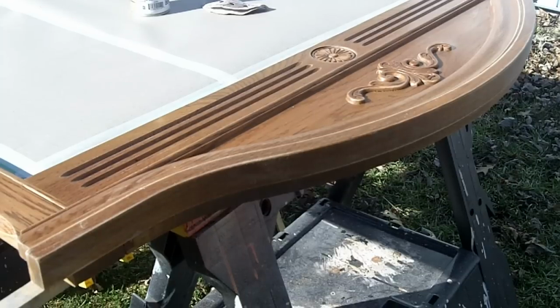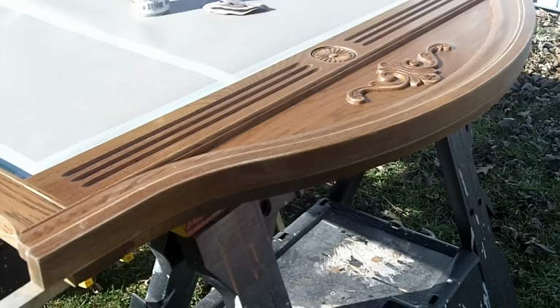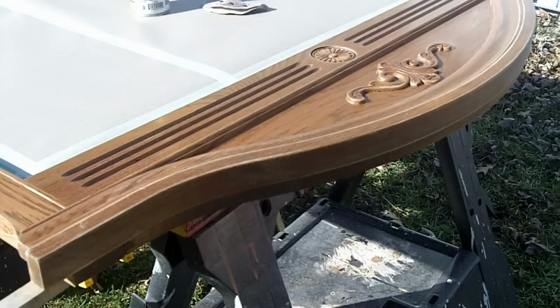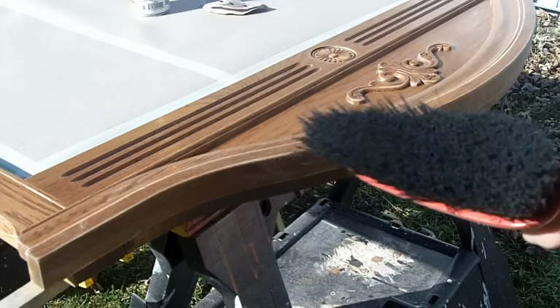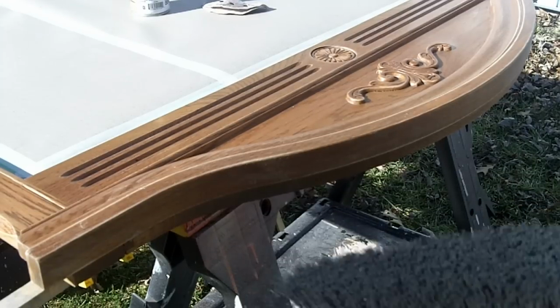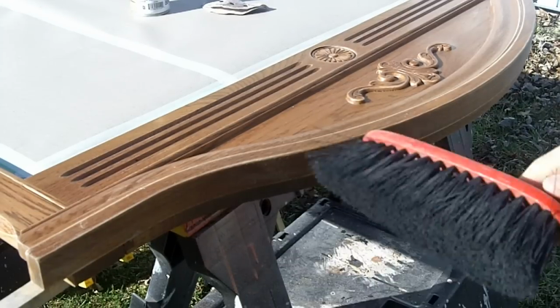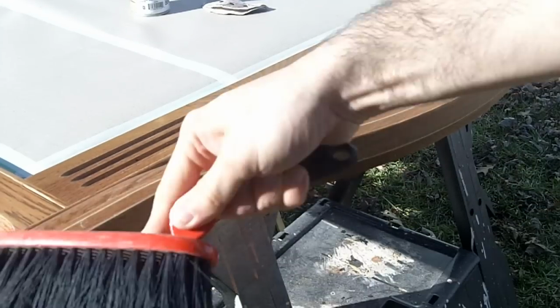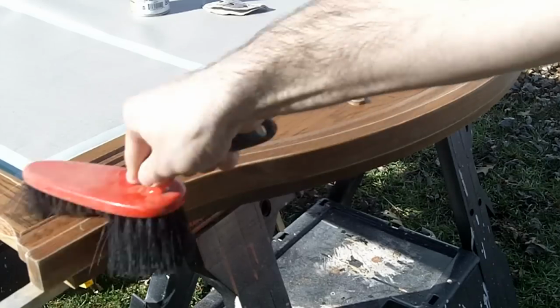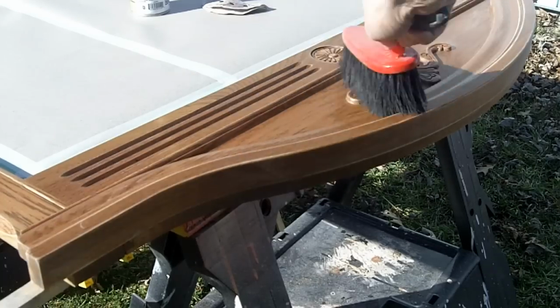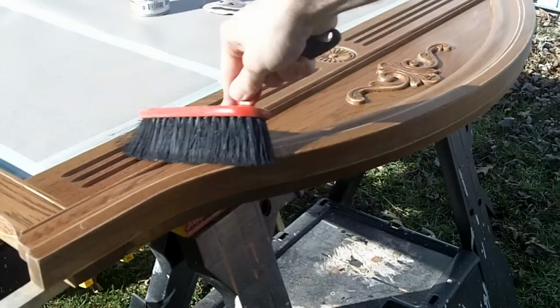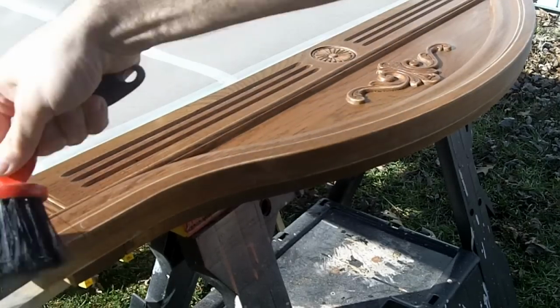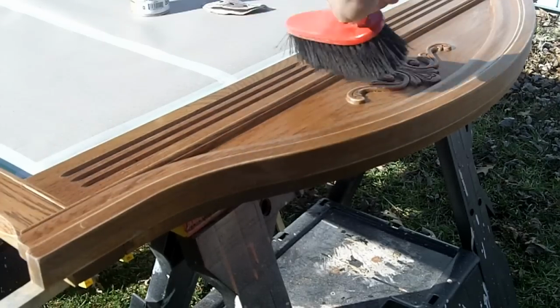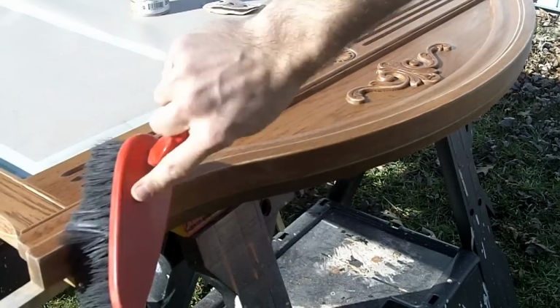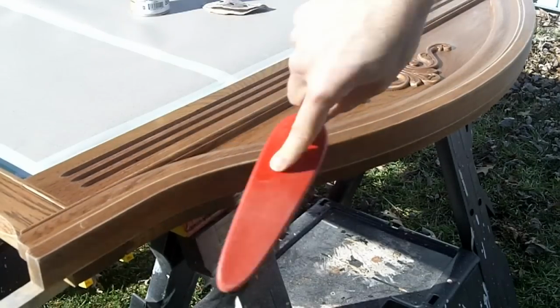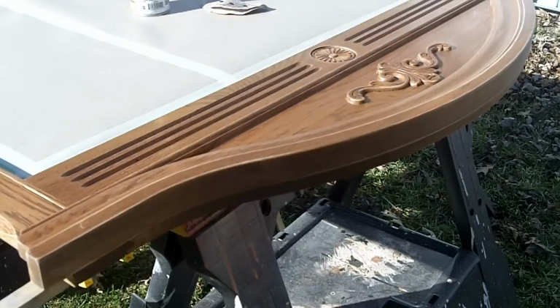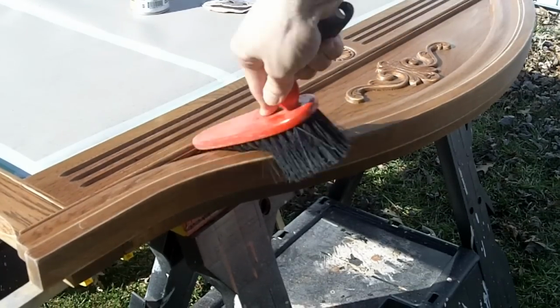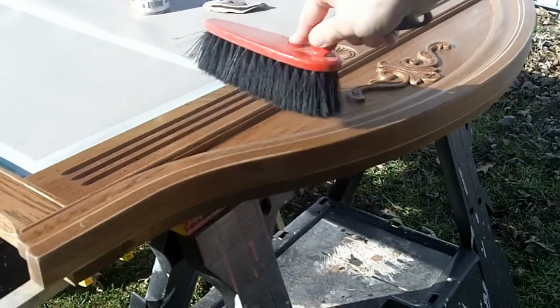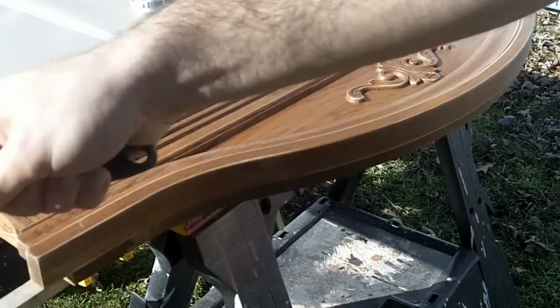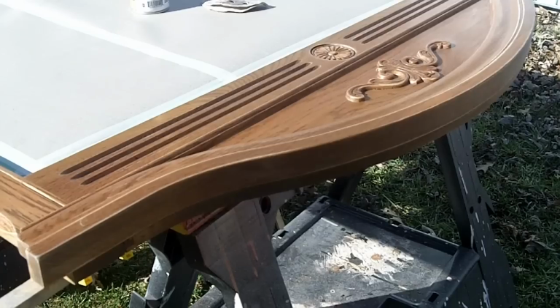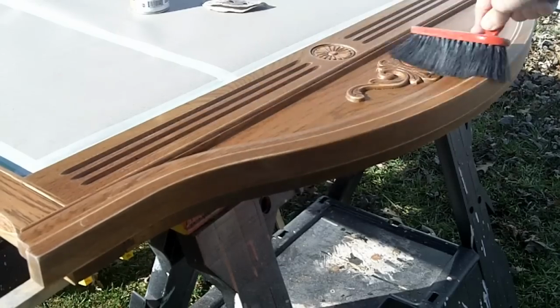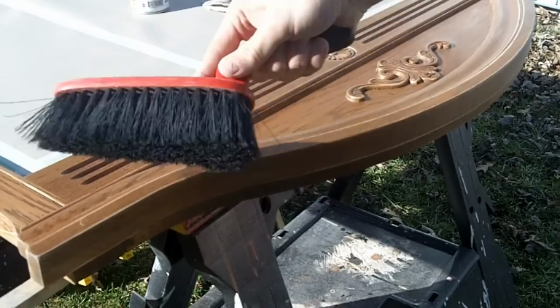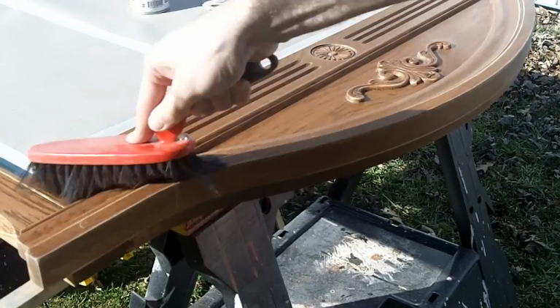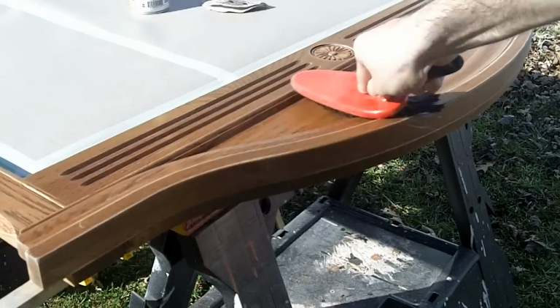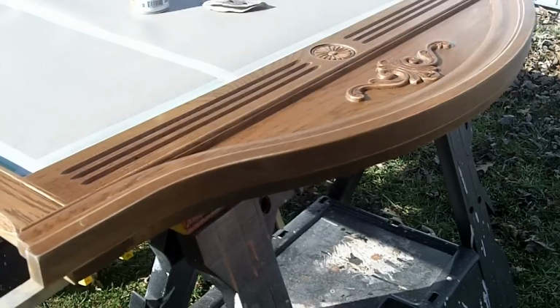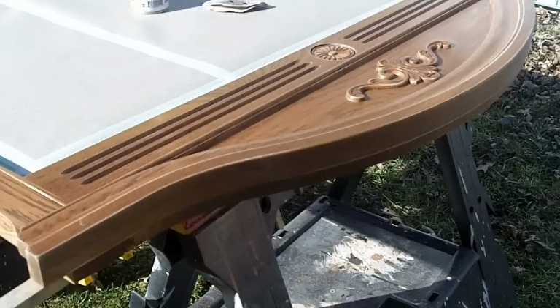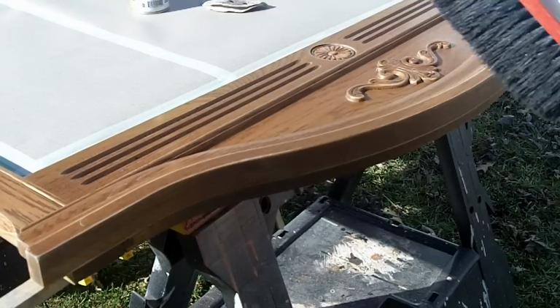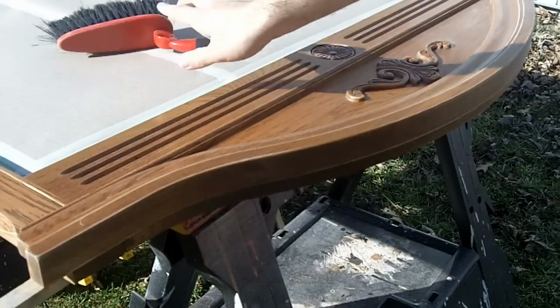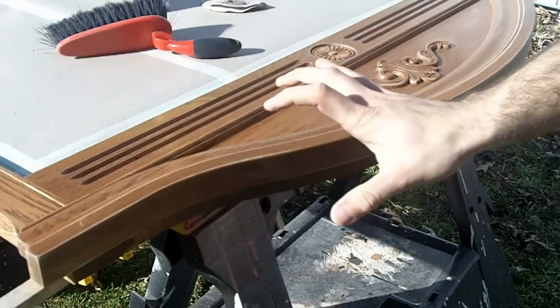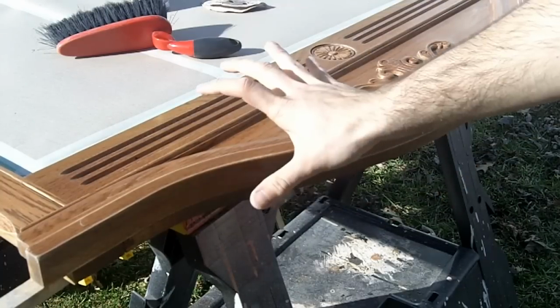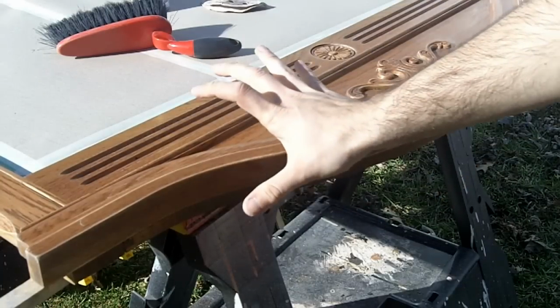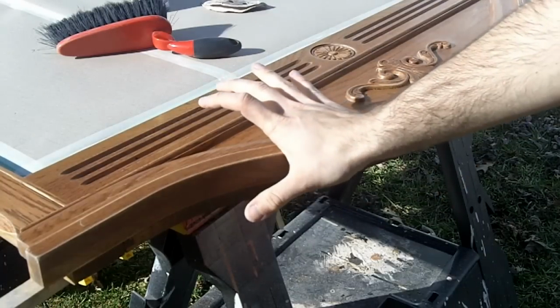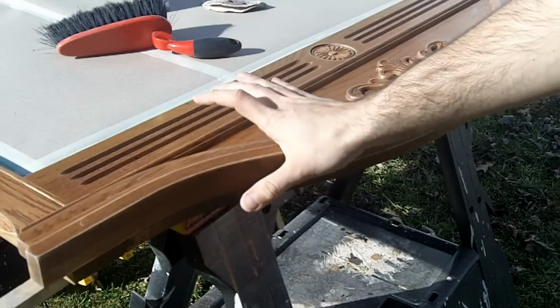Once you're done sanding, brush off your piece. I'm doing it outside because I'm going to do a little spray painting, but you could do it inside with a wet rag if you don't want to get dust everywhere. Once it's wiped down, it should be ready for primer.